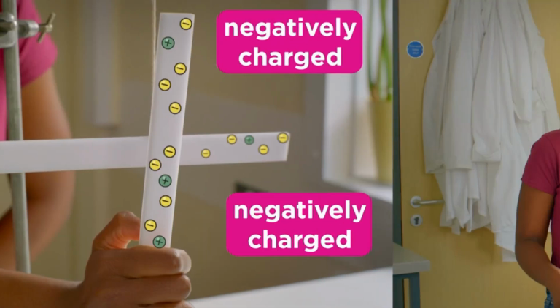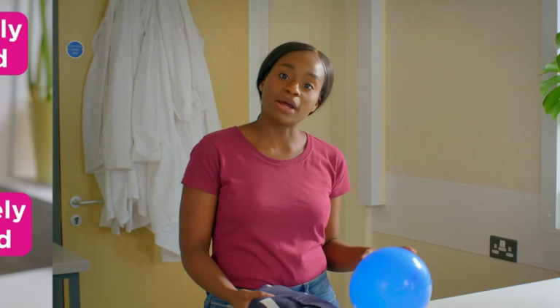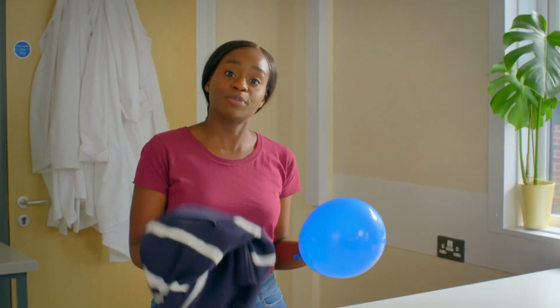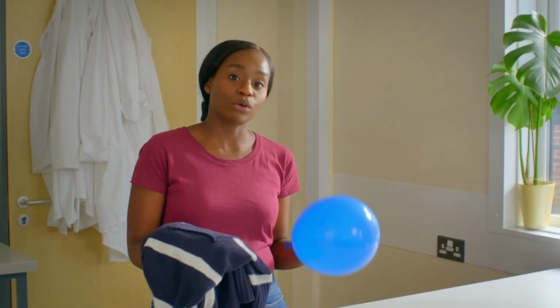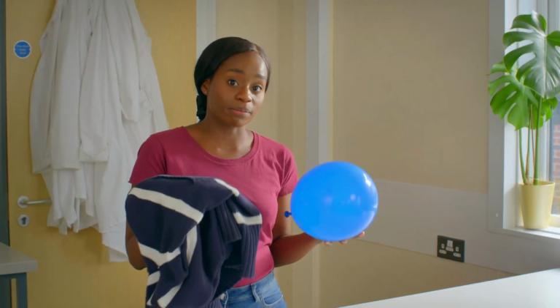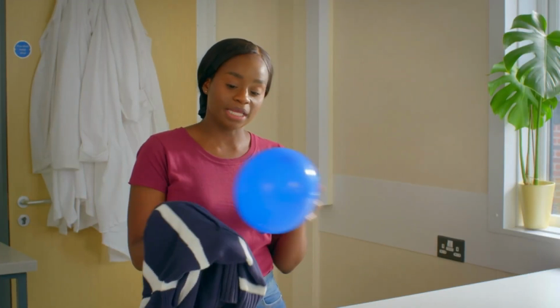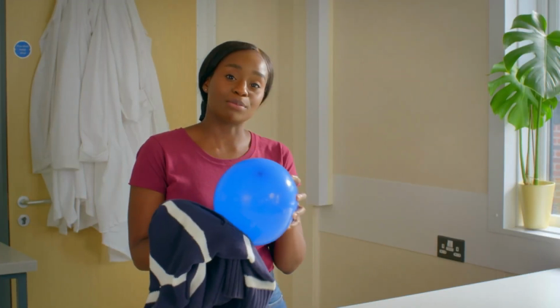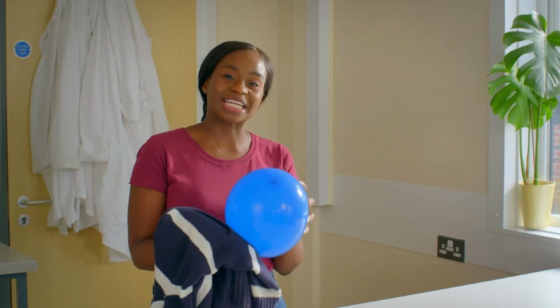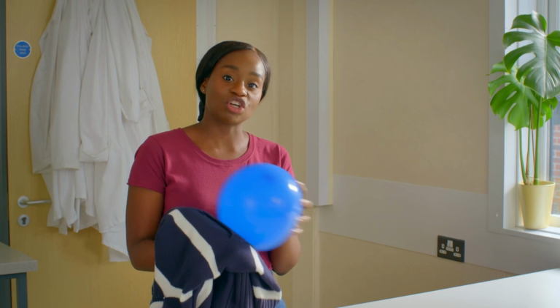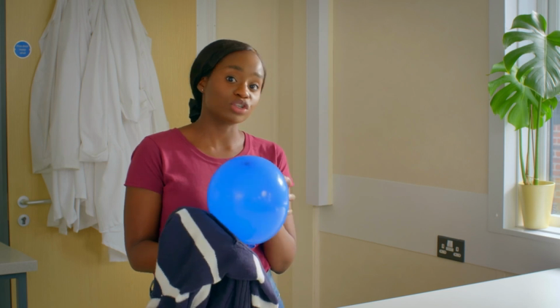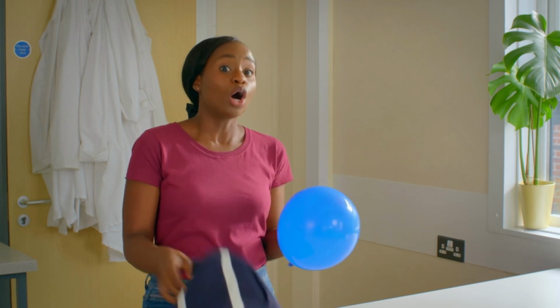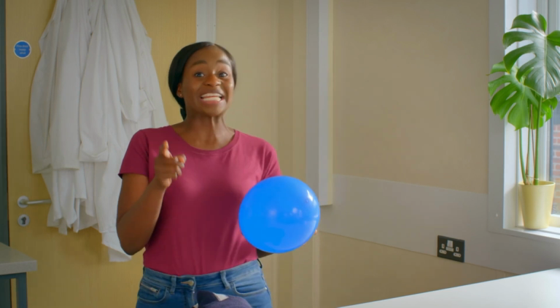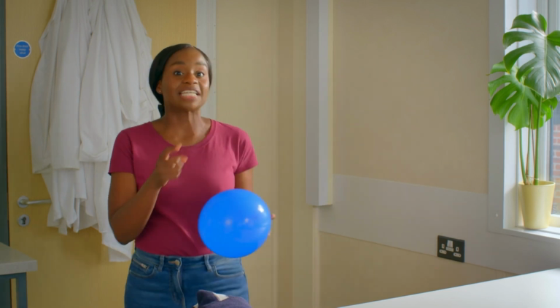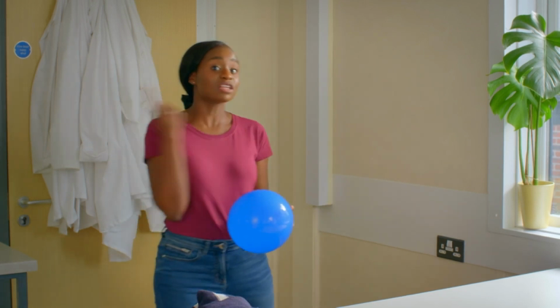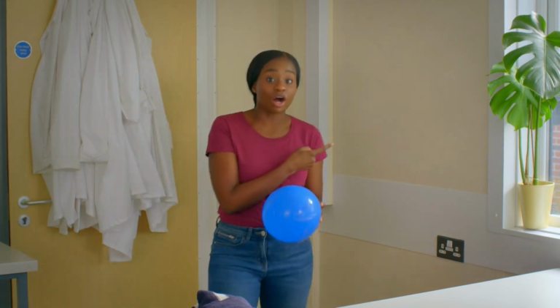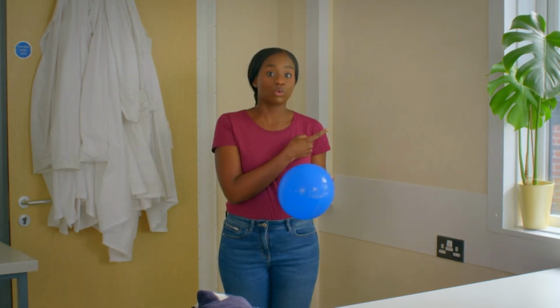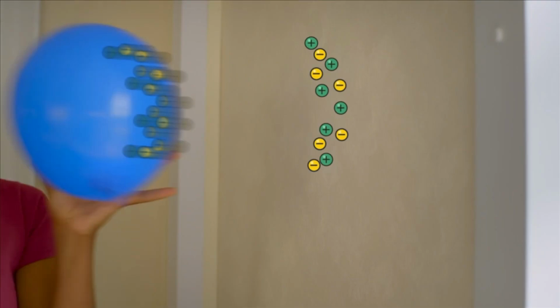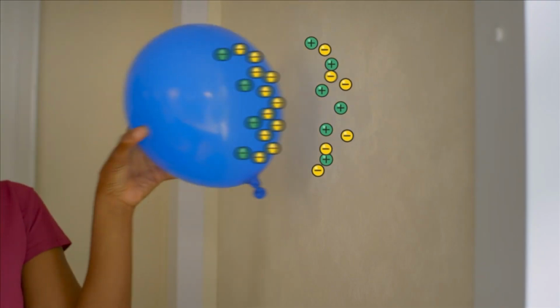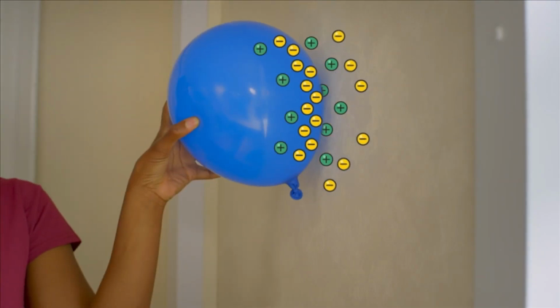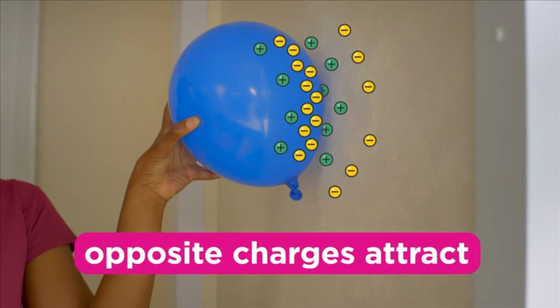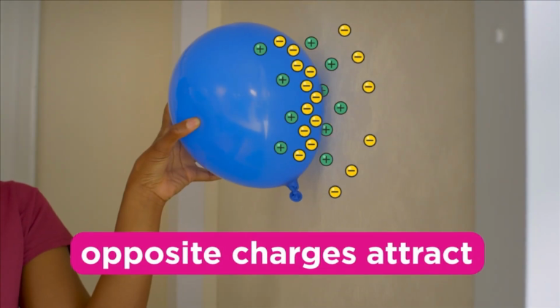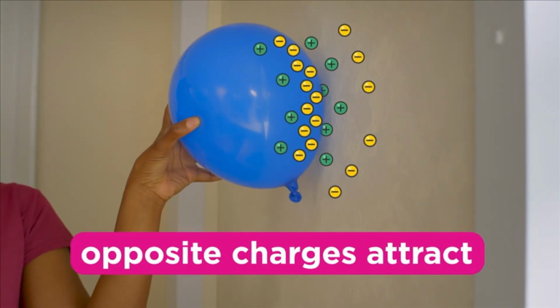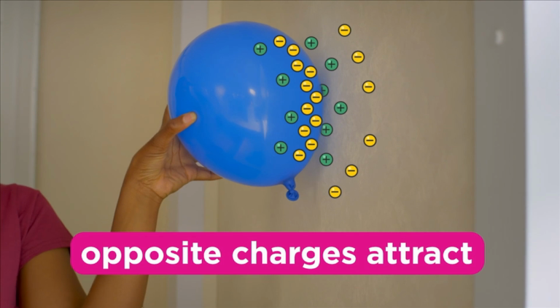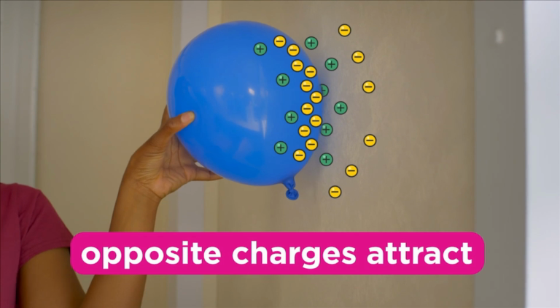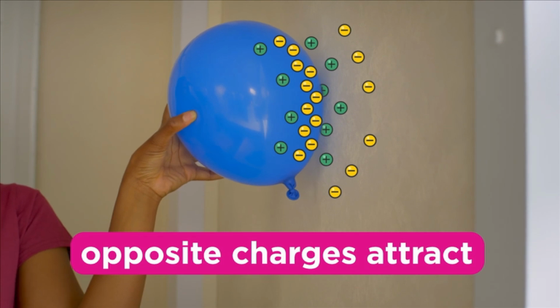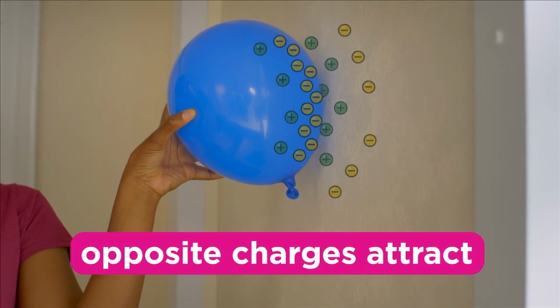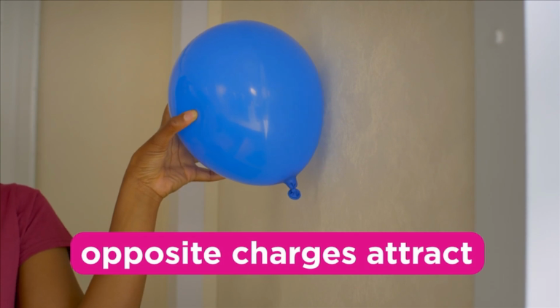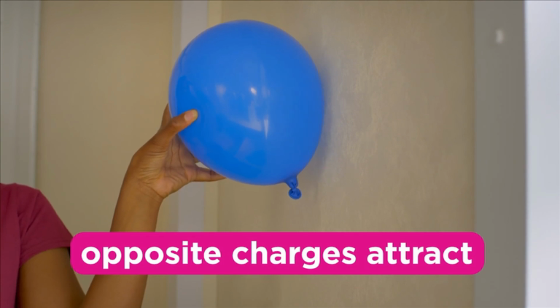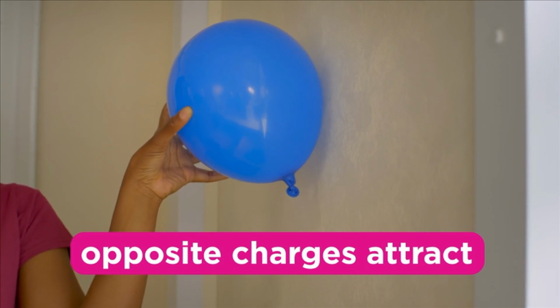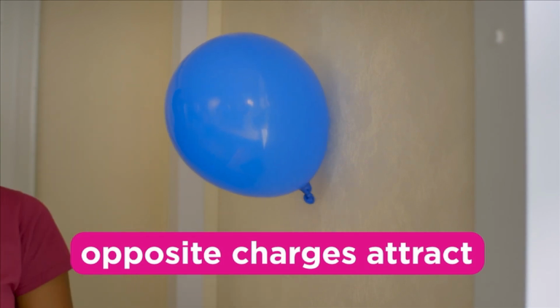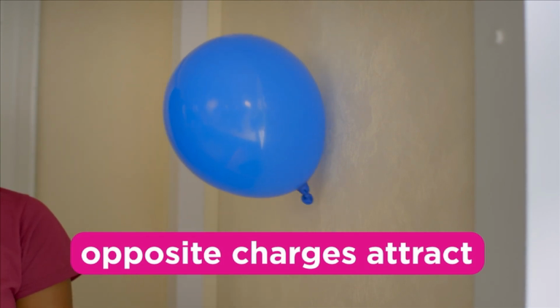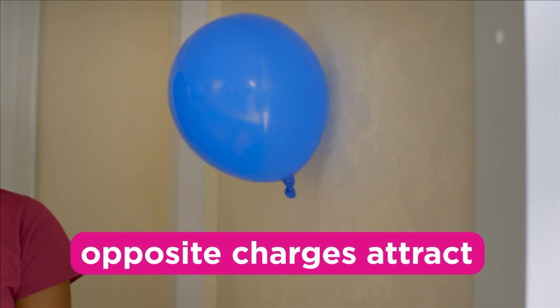When I rub this balloon on a jumper, it becomes negatively charged. Holding it near this uncharged wall, it repels the electrons near the surface, leaving a slight positive charge, which allows it to stick.